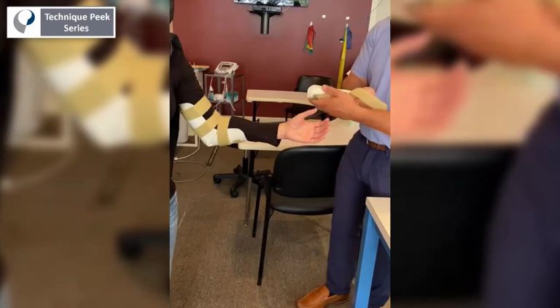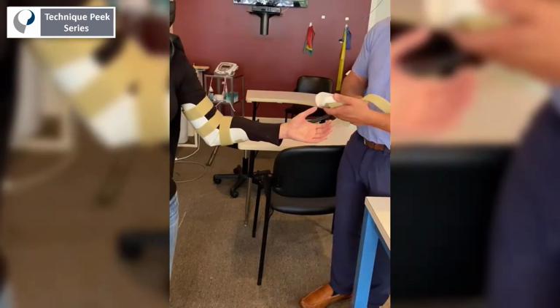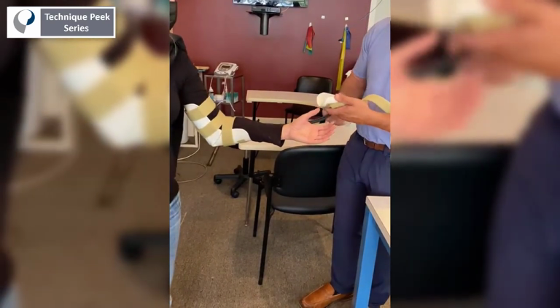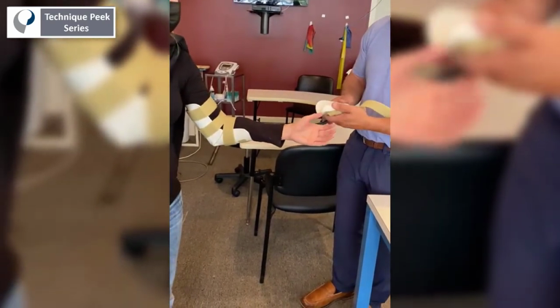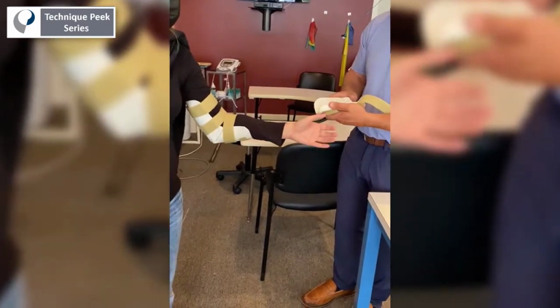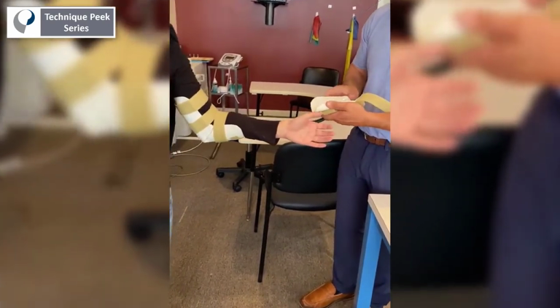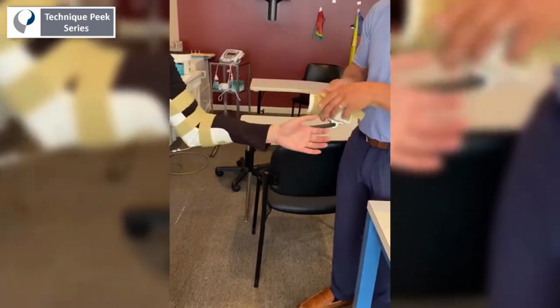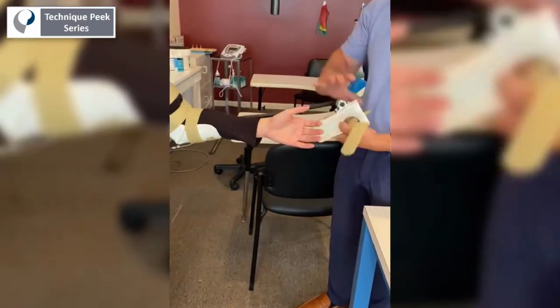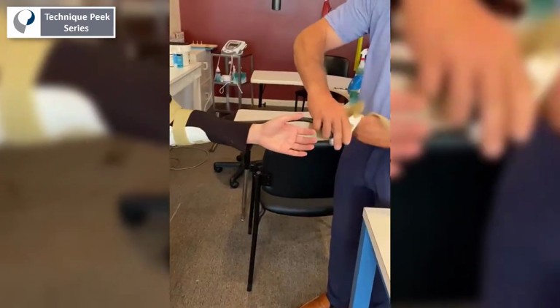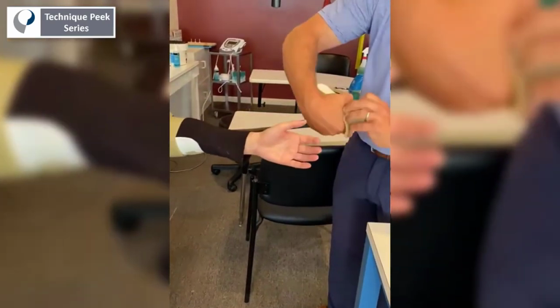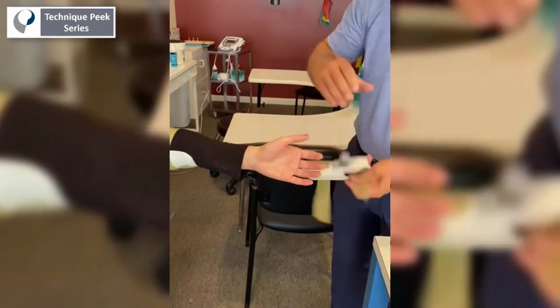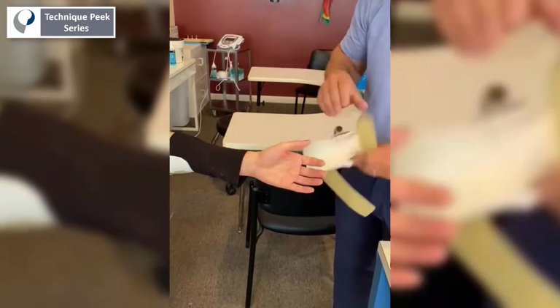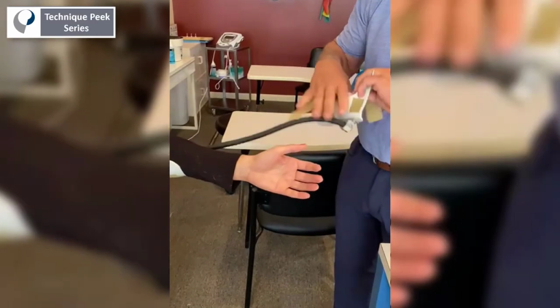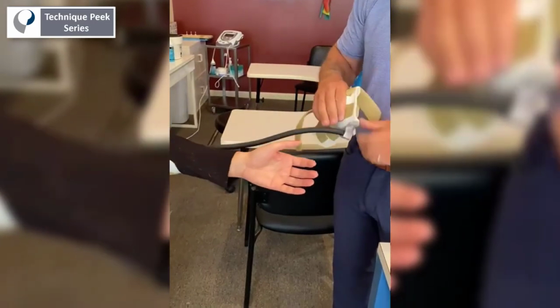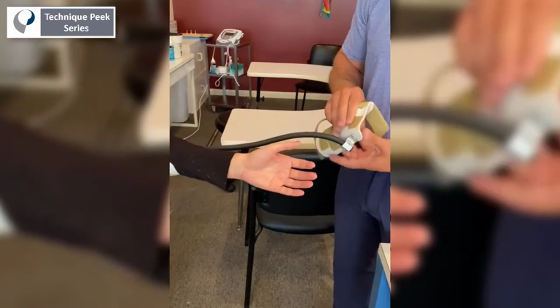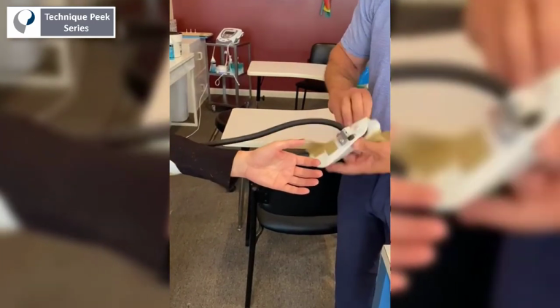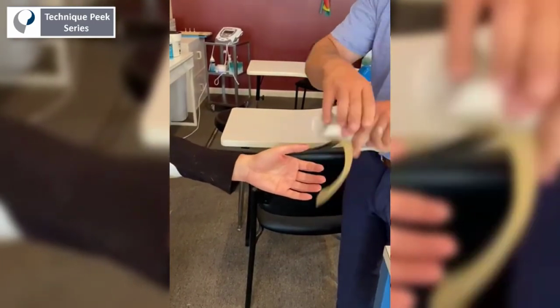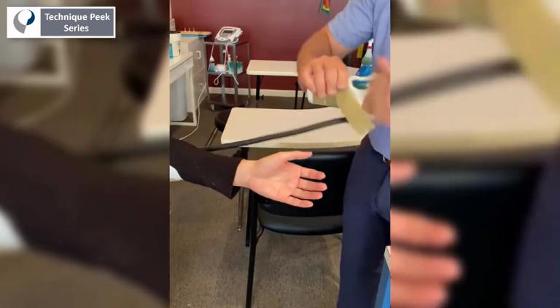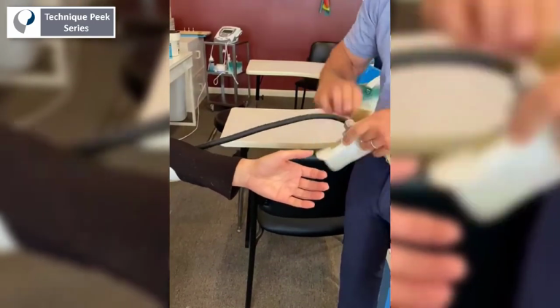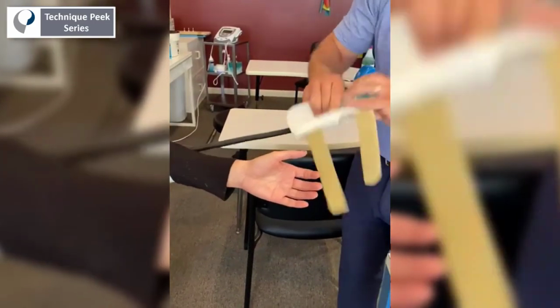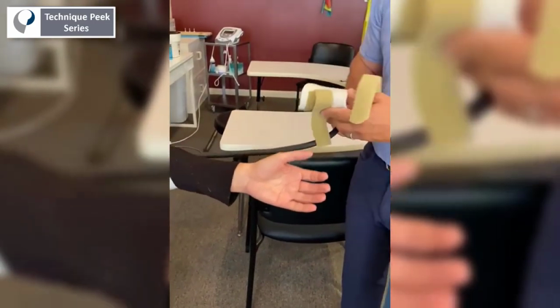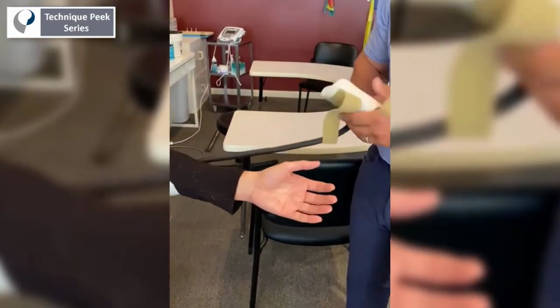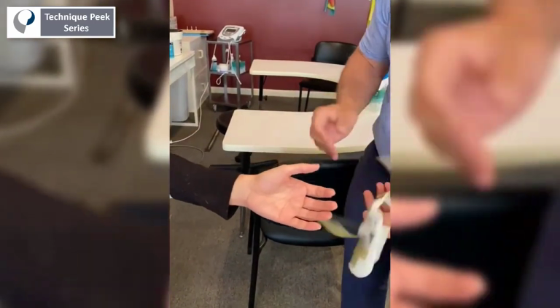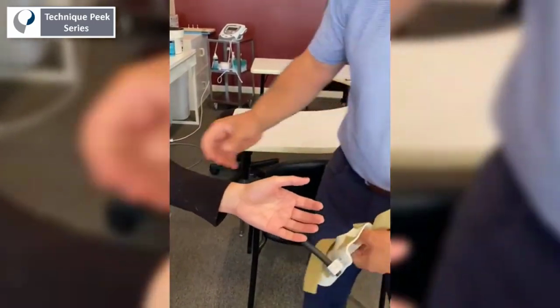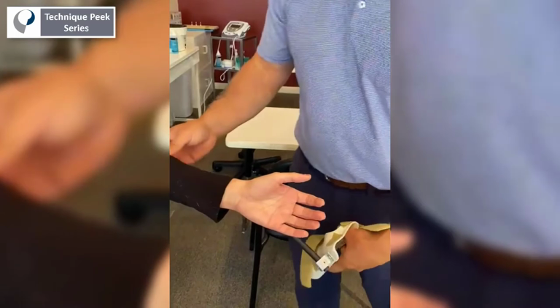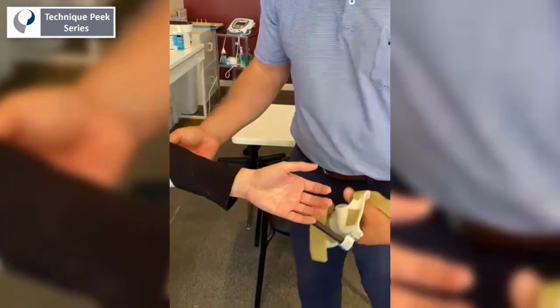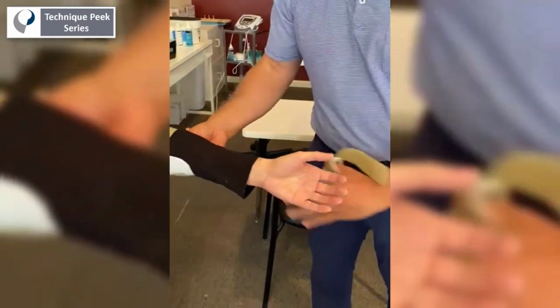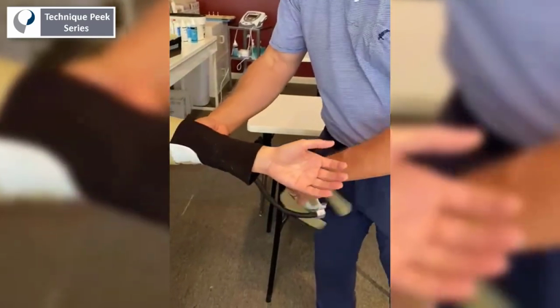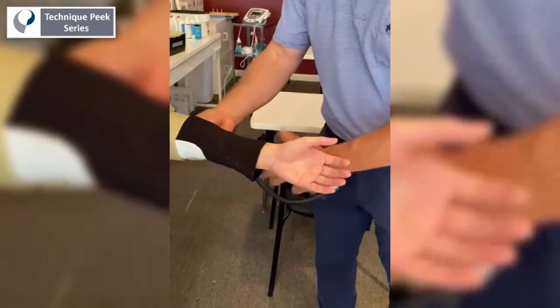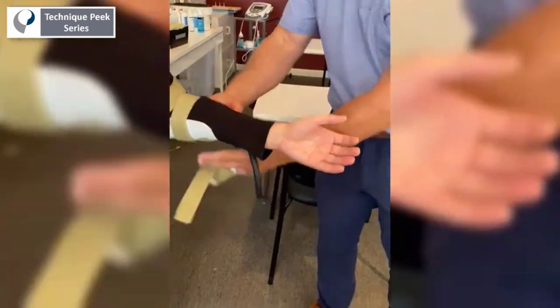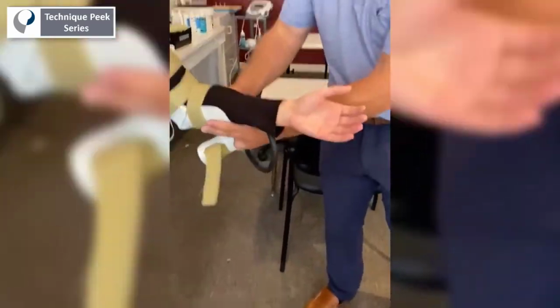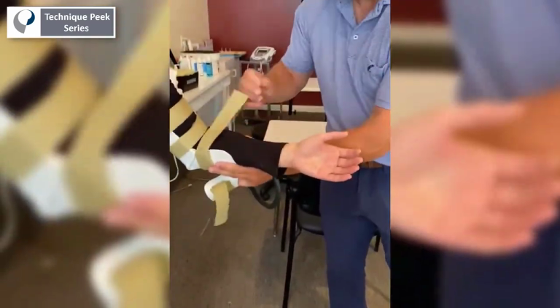If you want to supinate, you're going to twist it into pronation. If you want to pronate, you're going to twist it into supination. That's it — thank you.